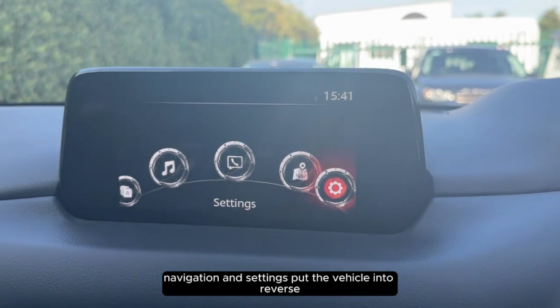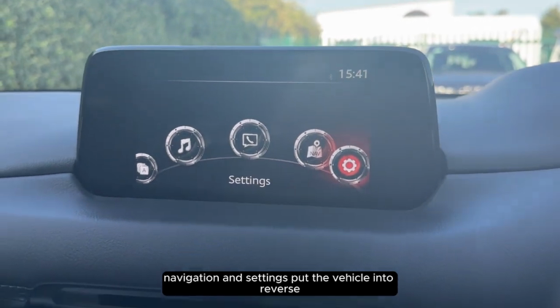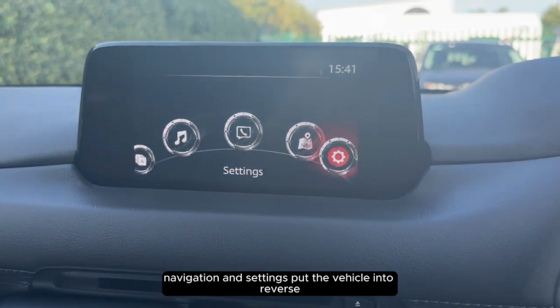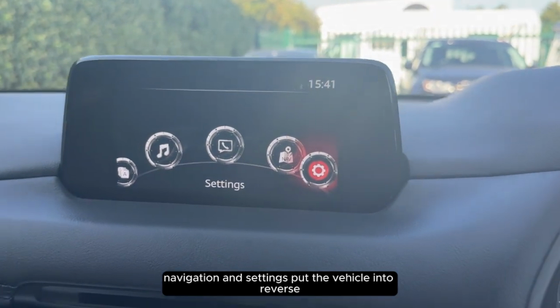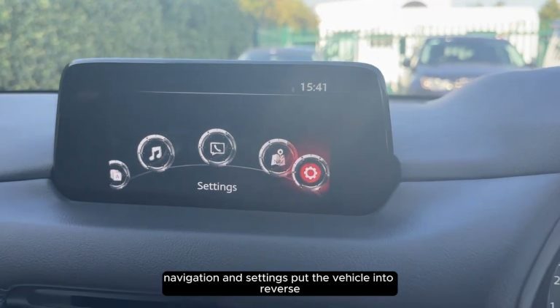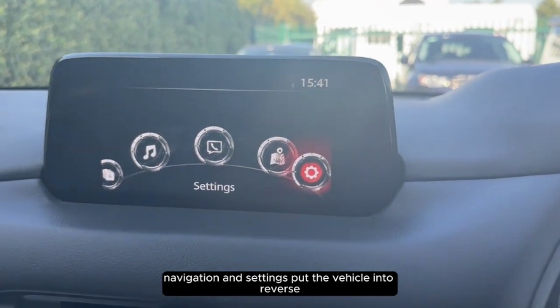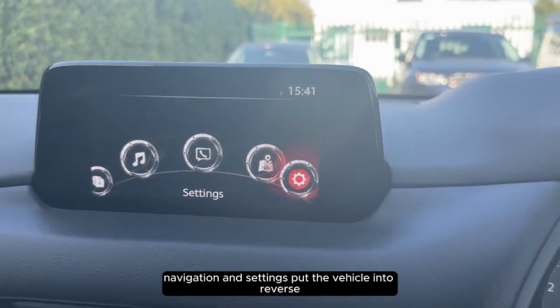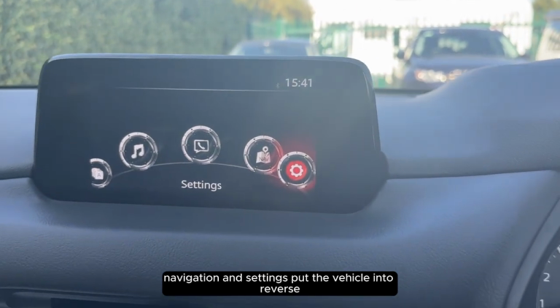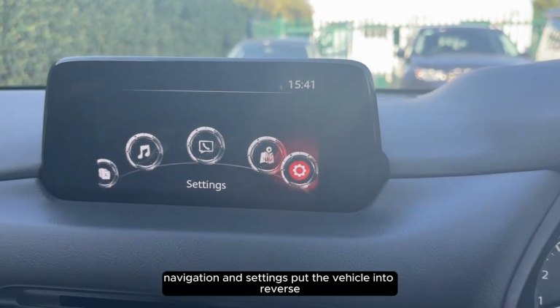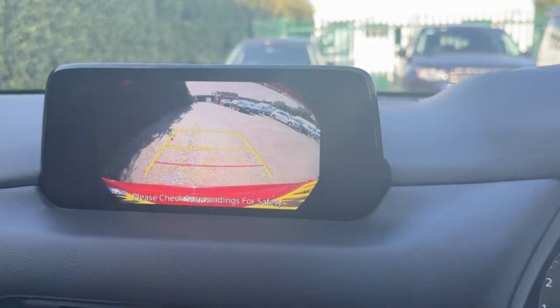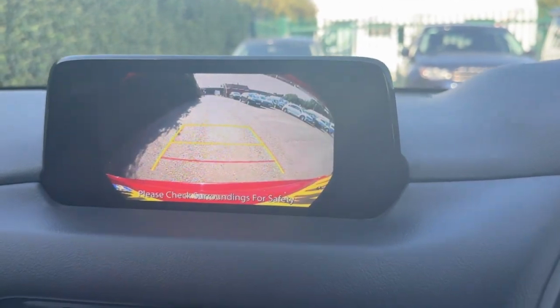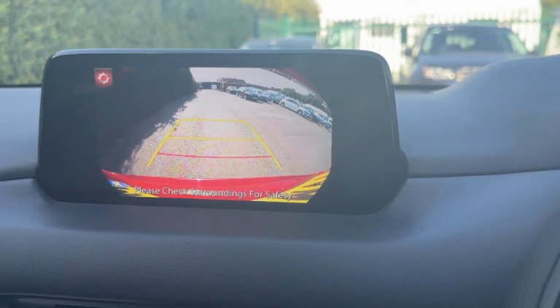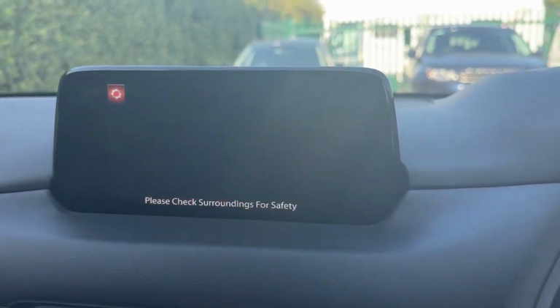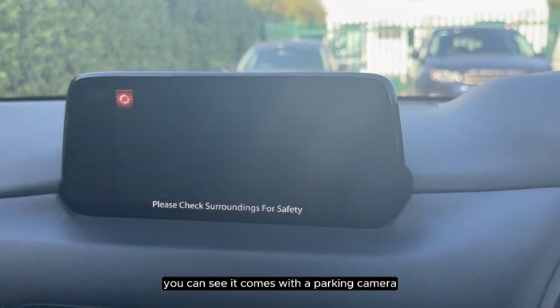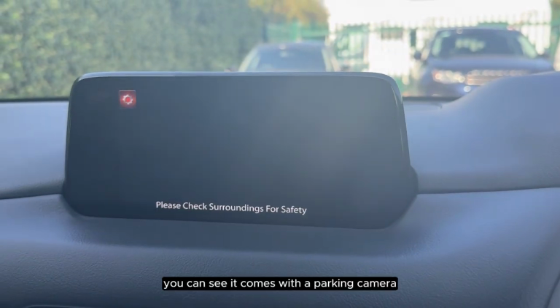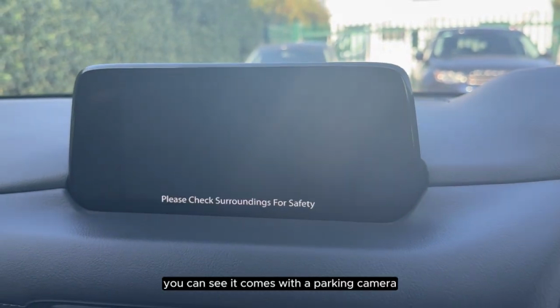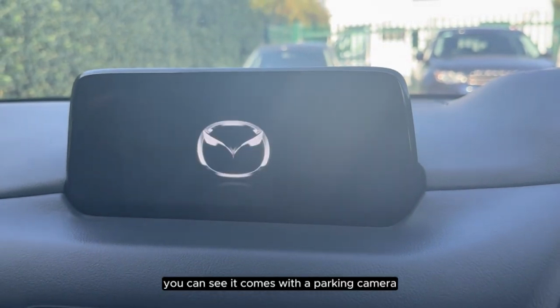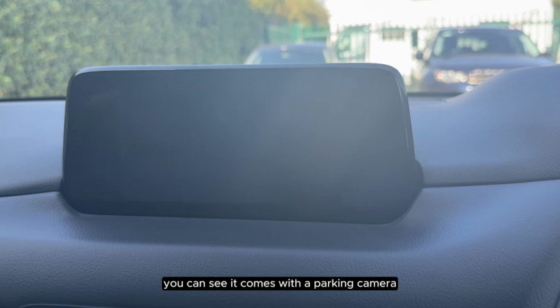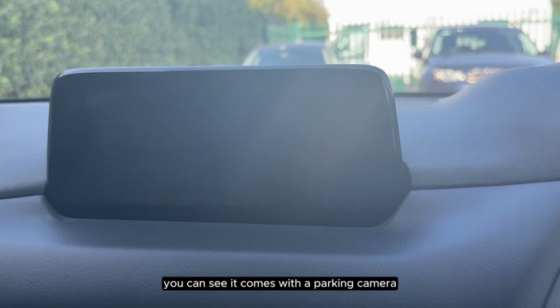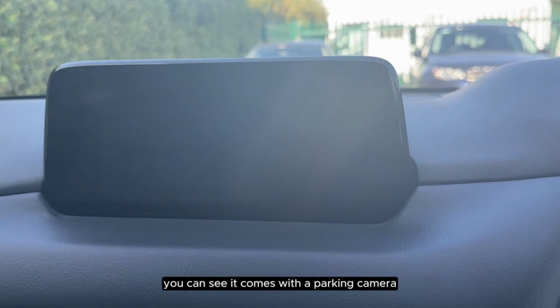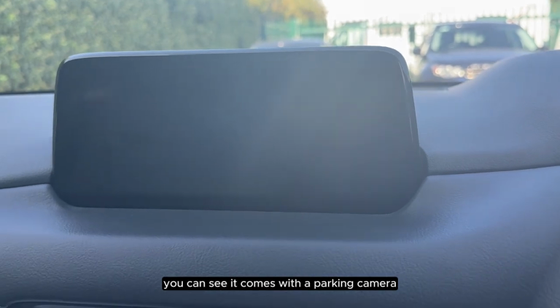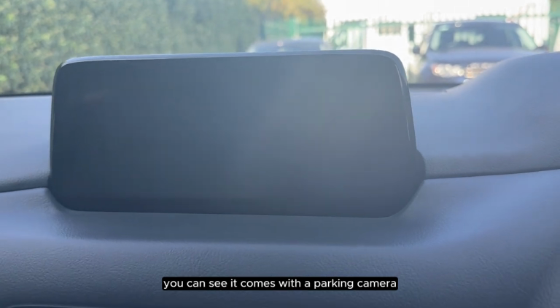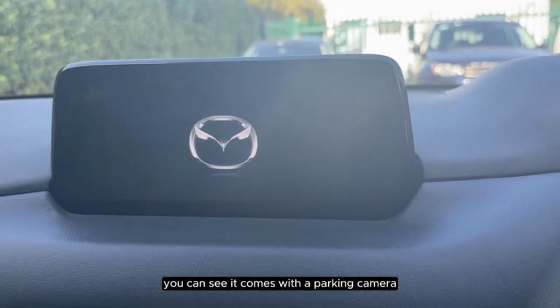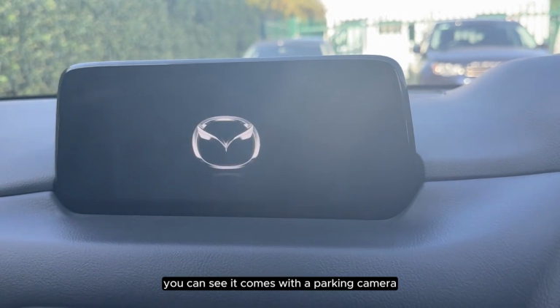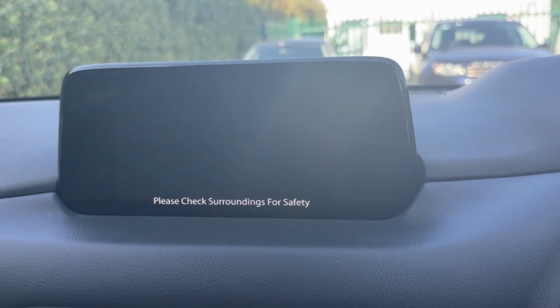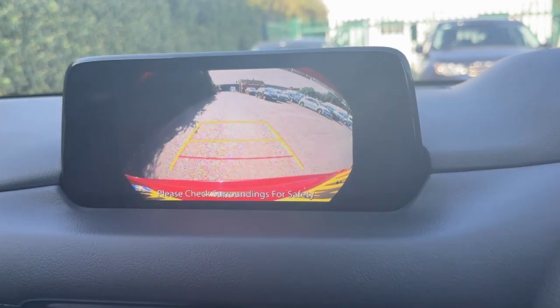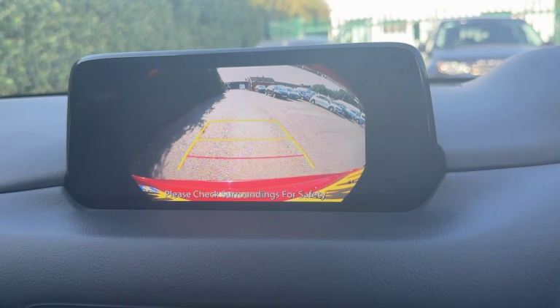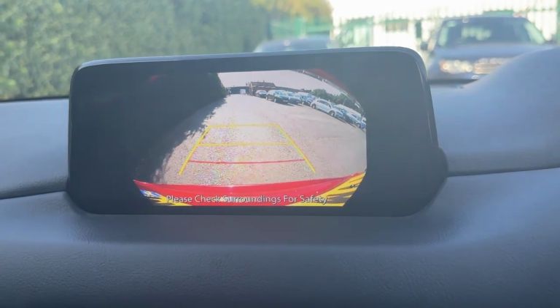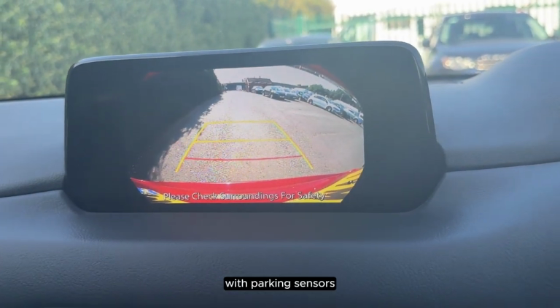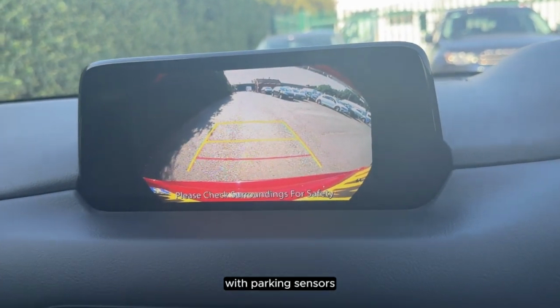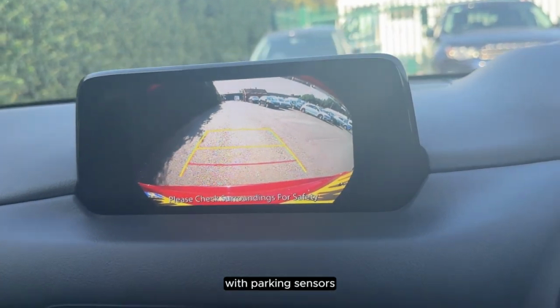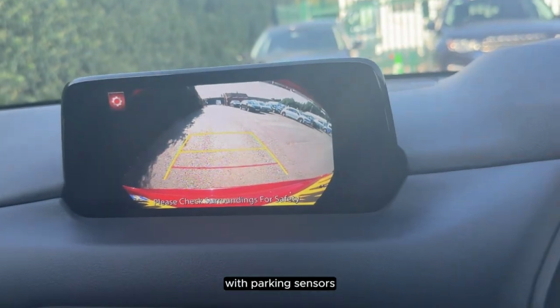If we put the vehicle into reverse we can see that it comes with a parking camera with parking sensors.